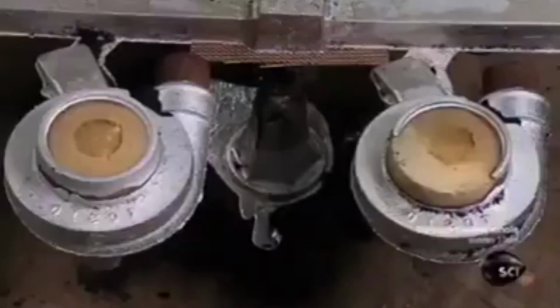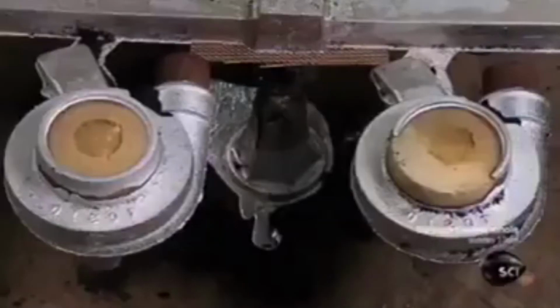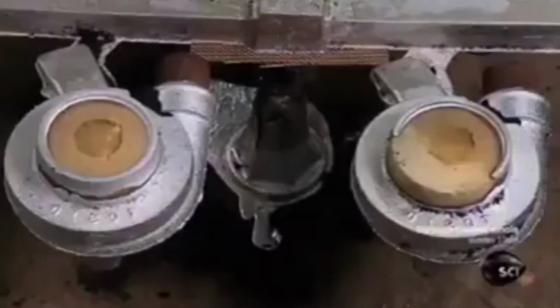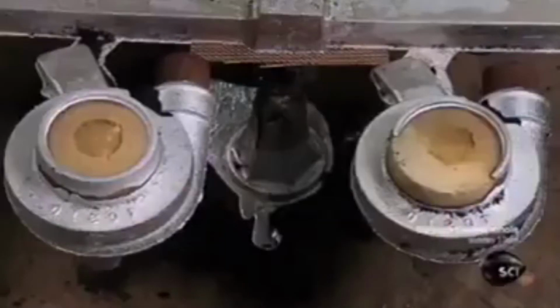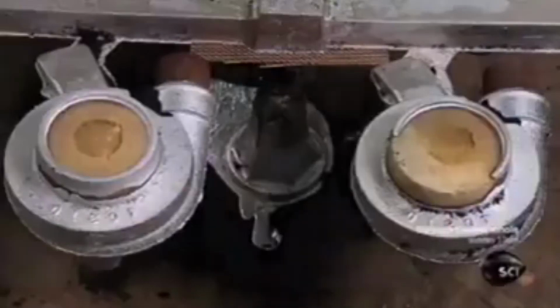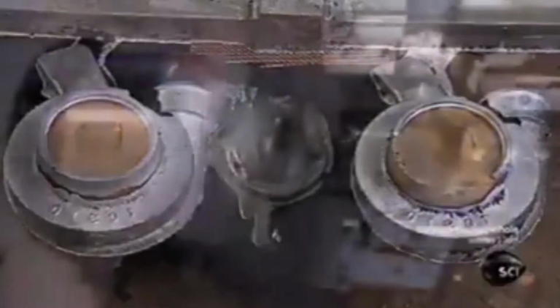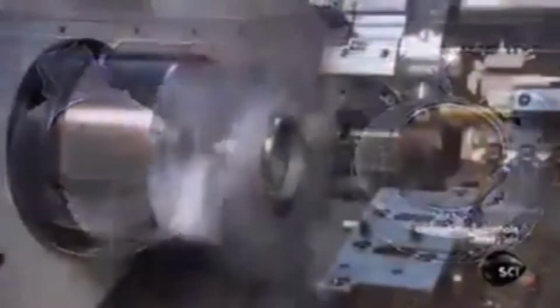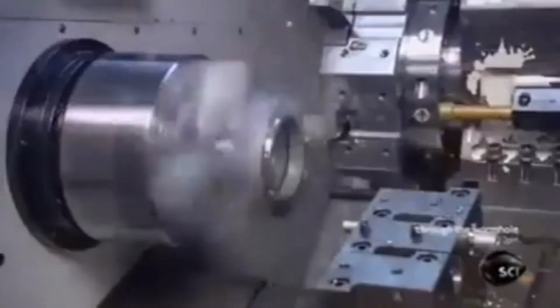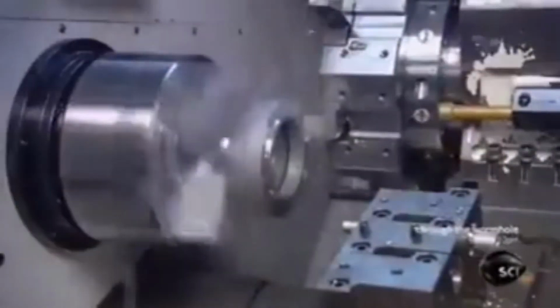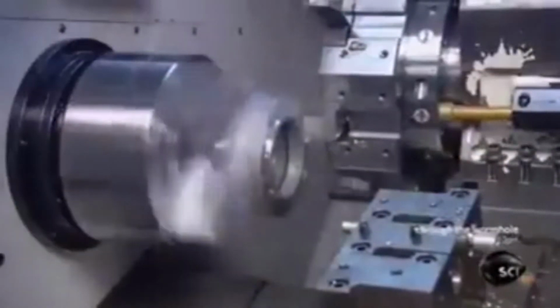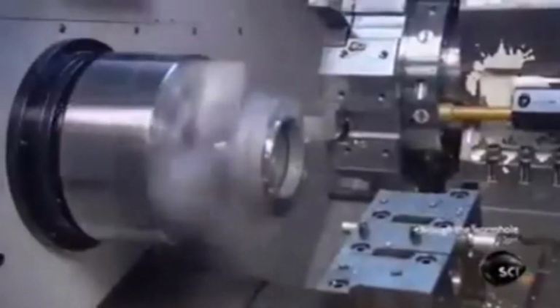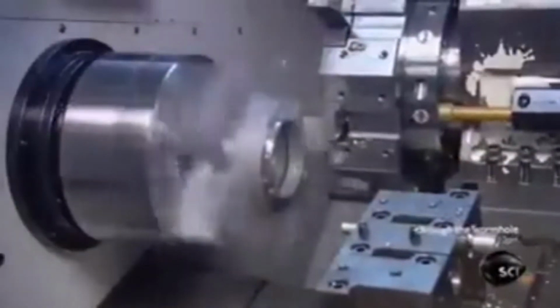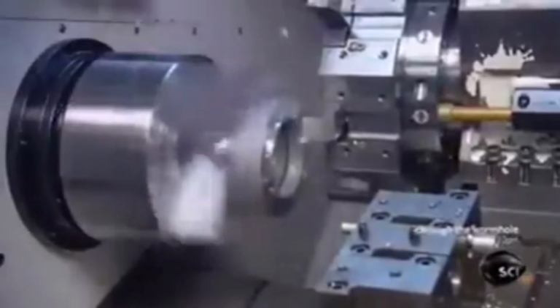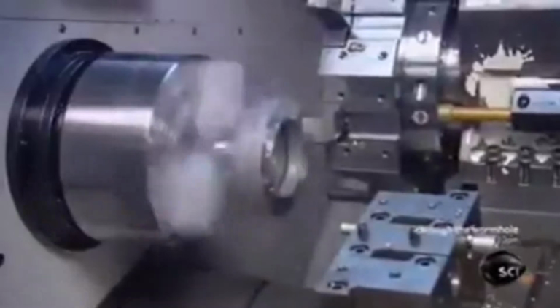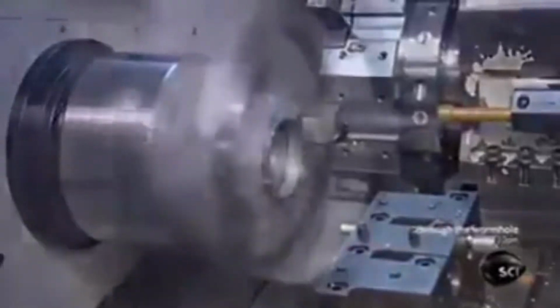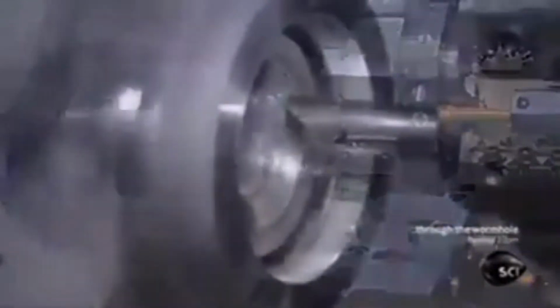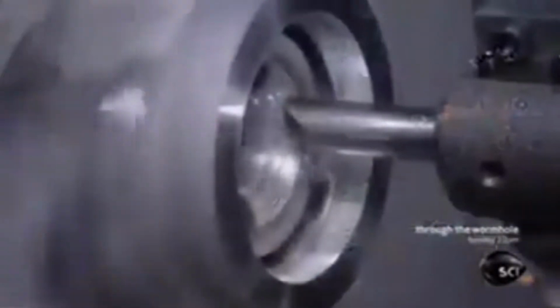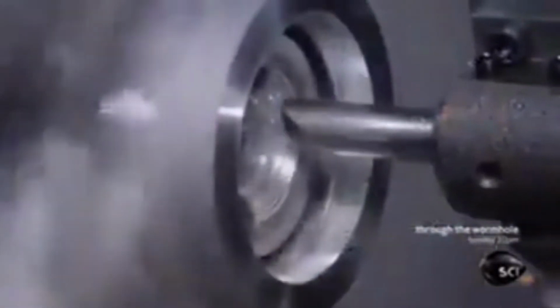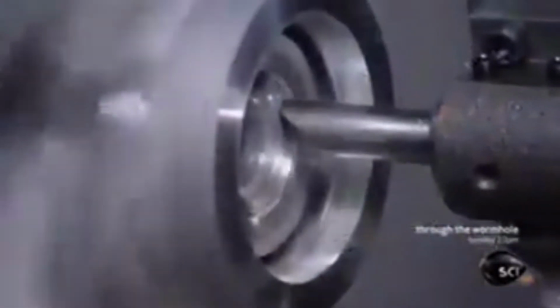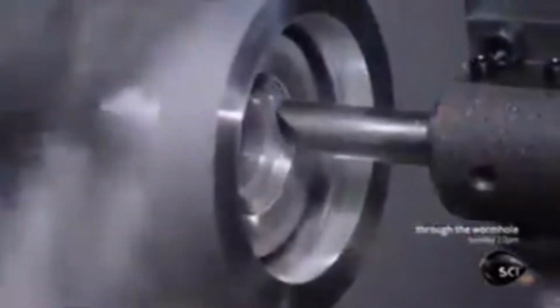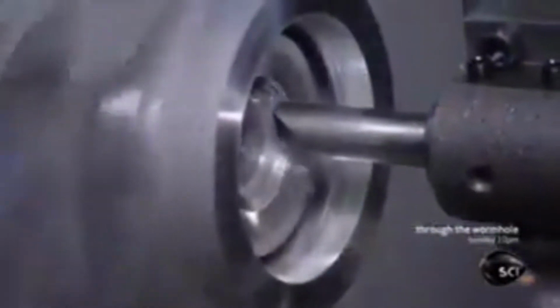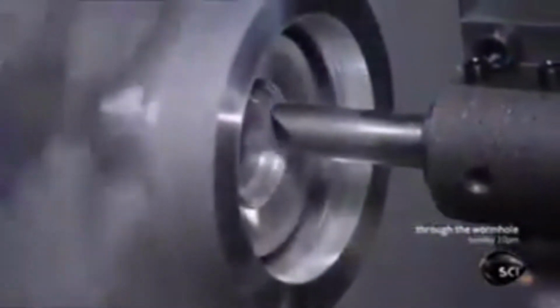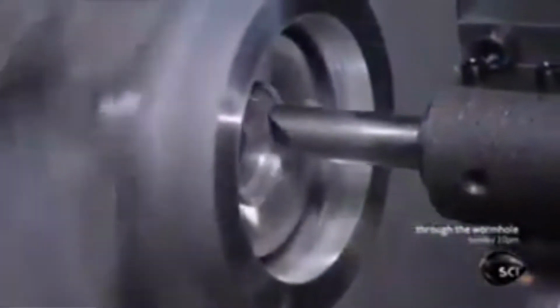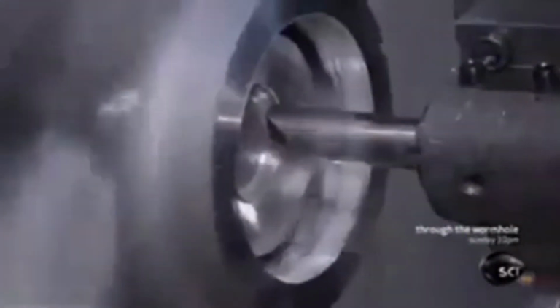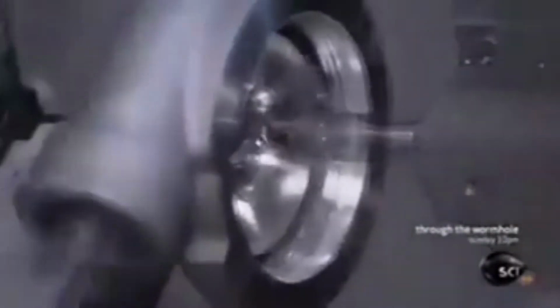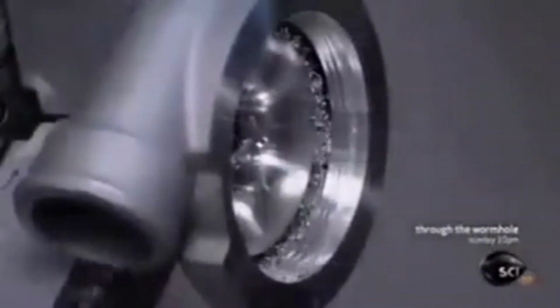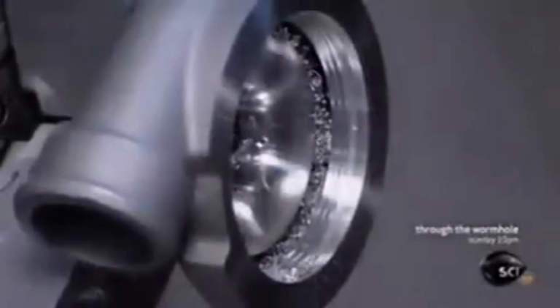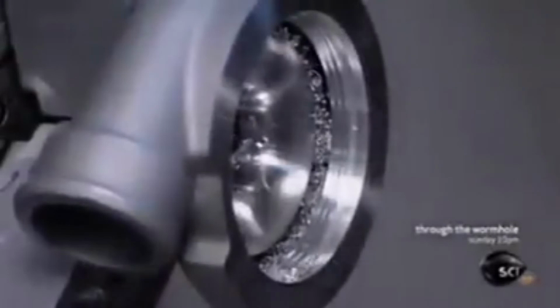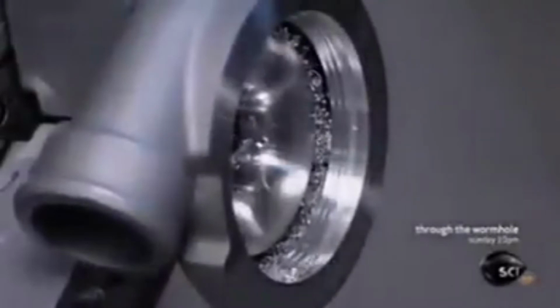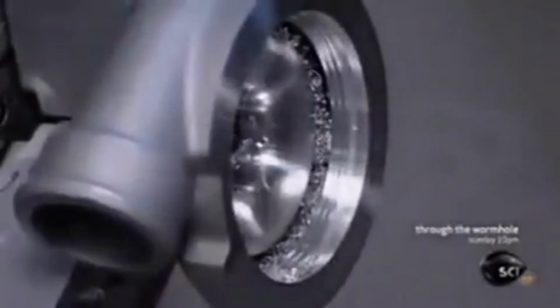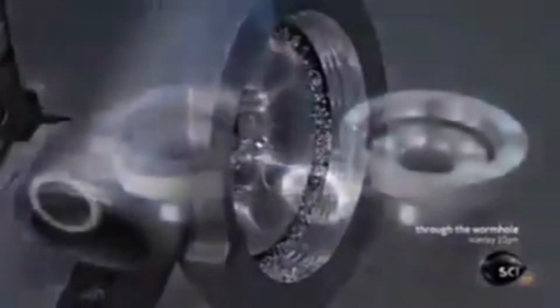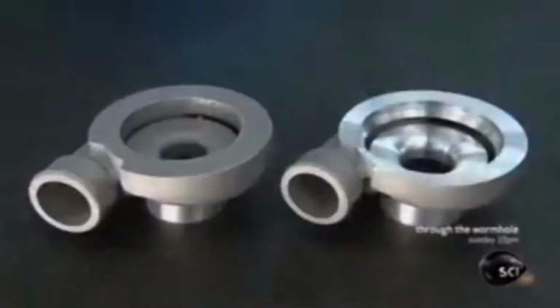After separating the parts, they ship them to the turbocharger factory. Here, computerized tools carve and contour the aluminum part to specification — so precise they're measured in thousandths of an inch.